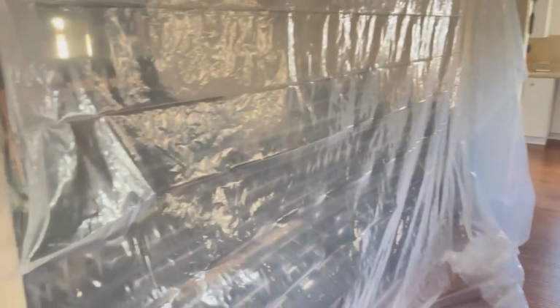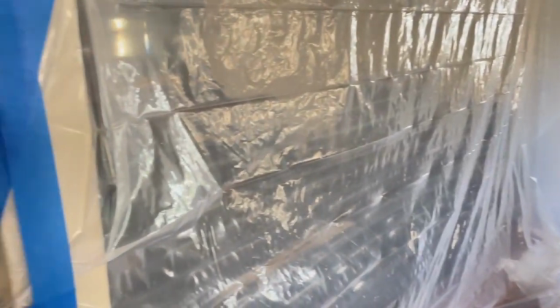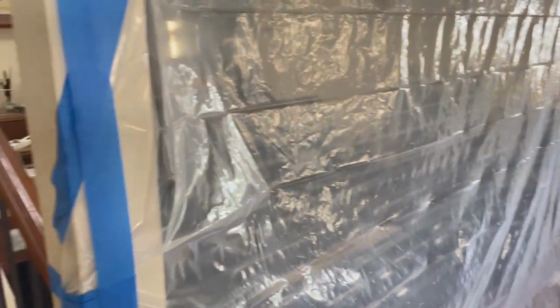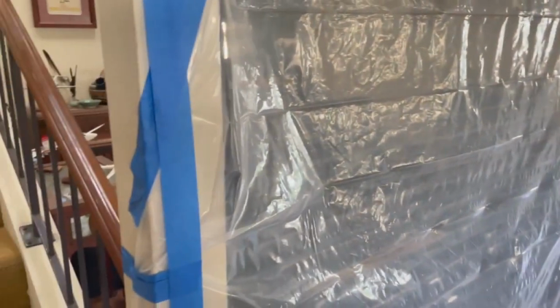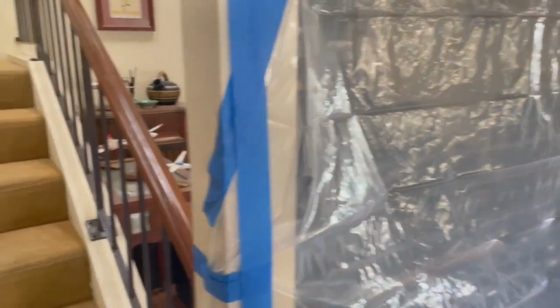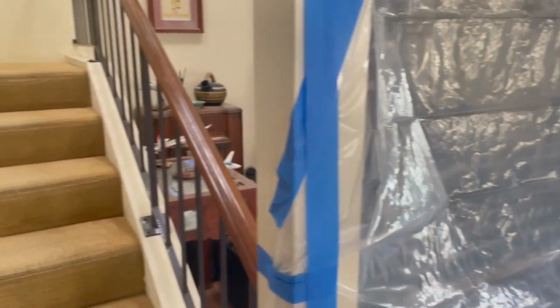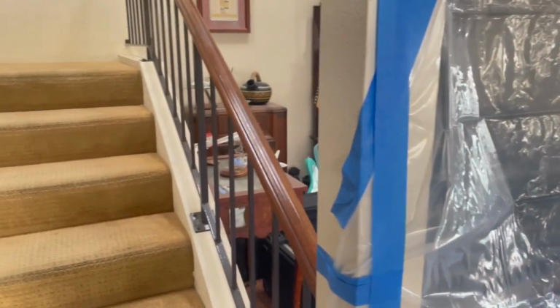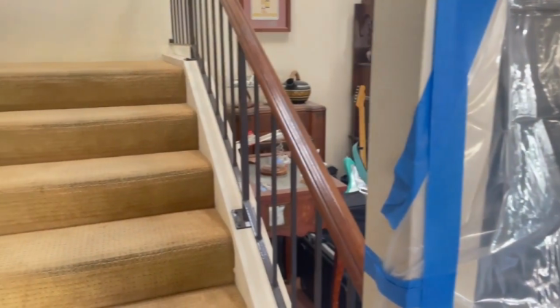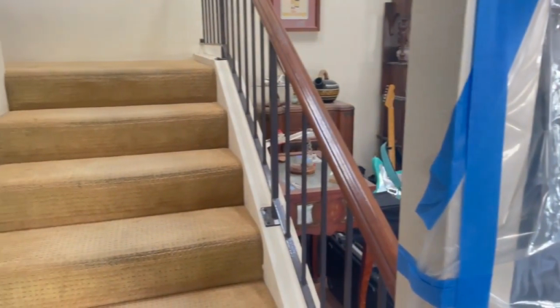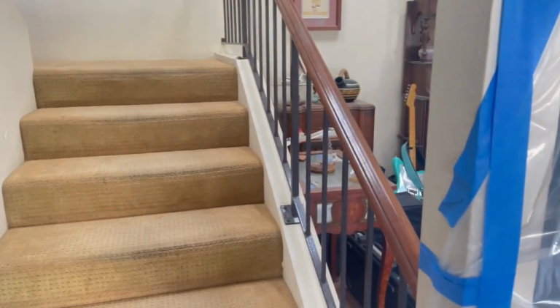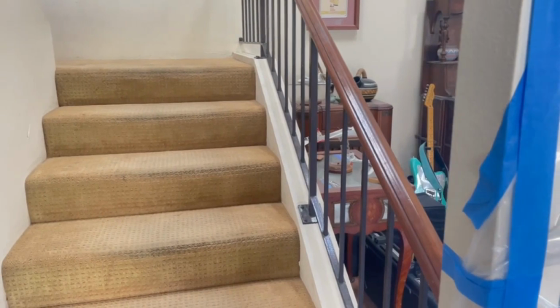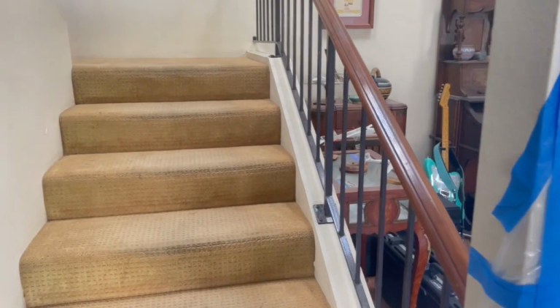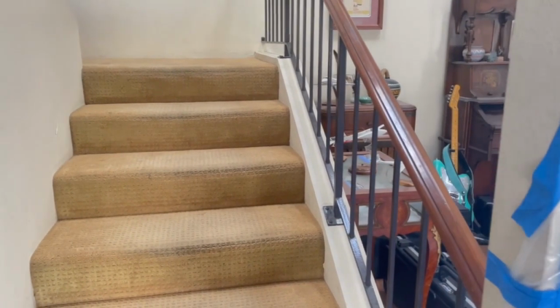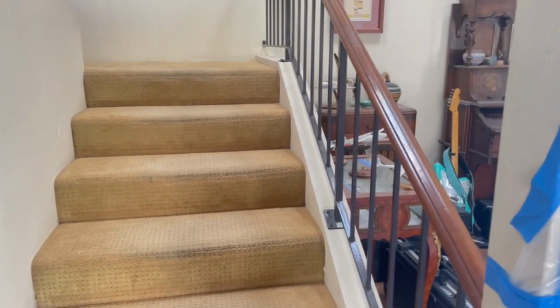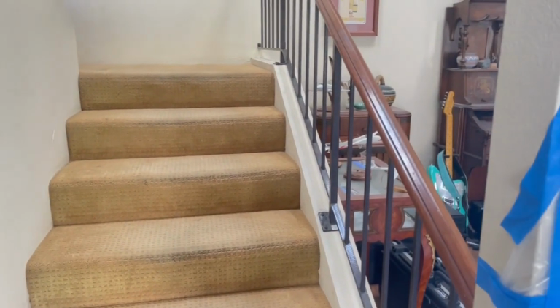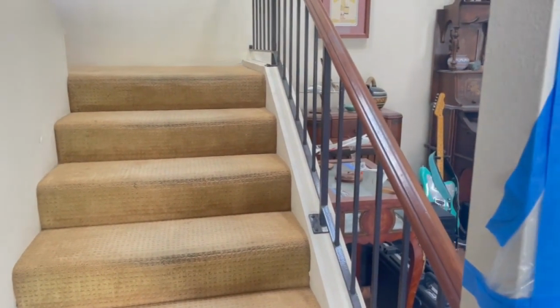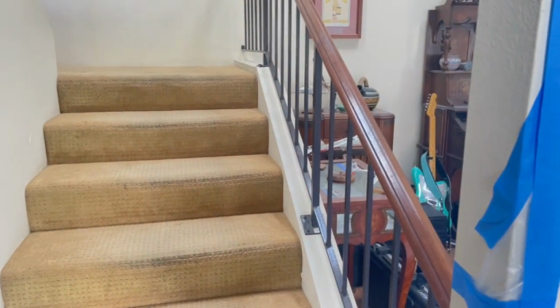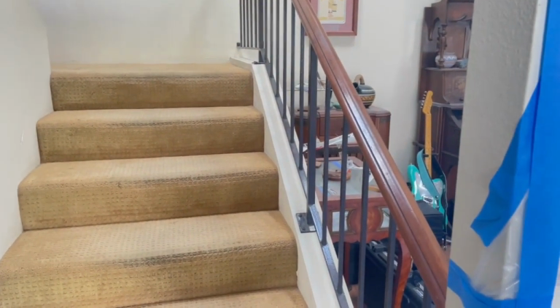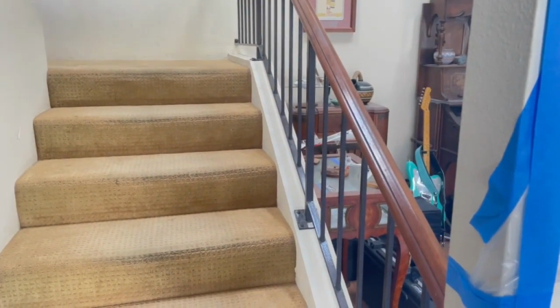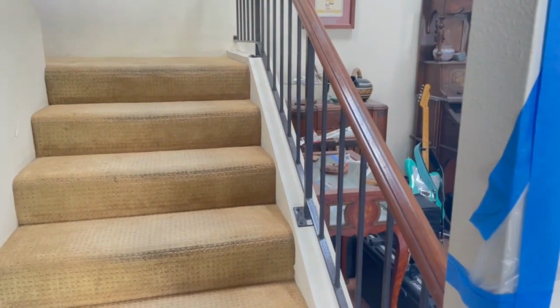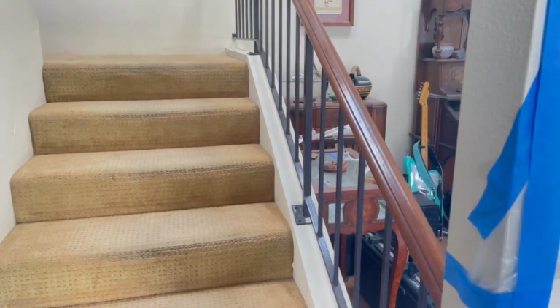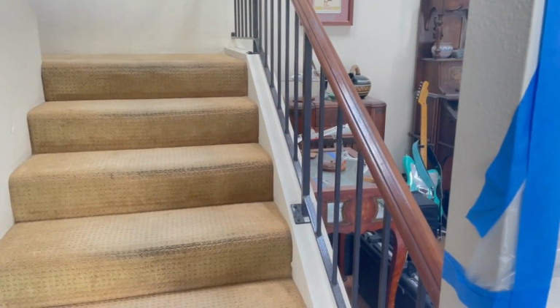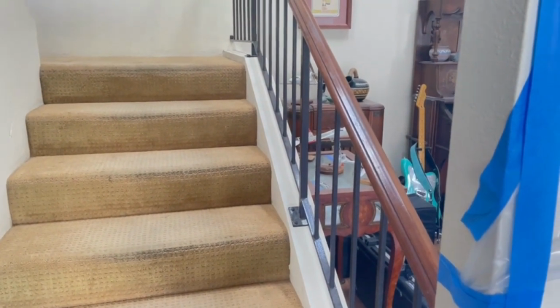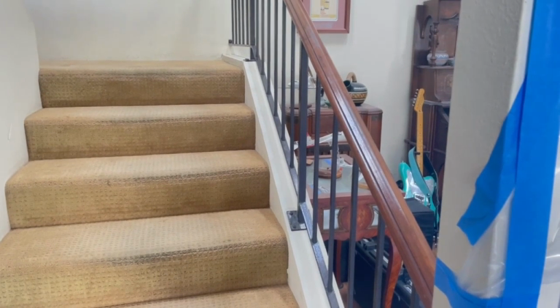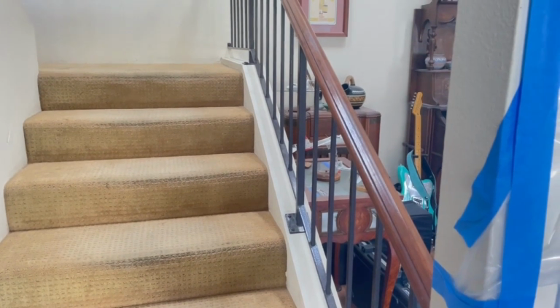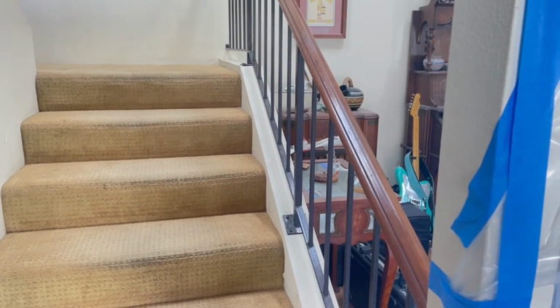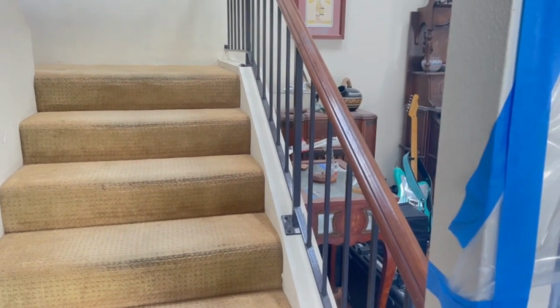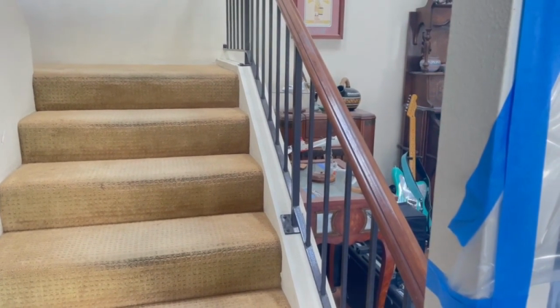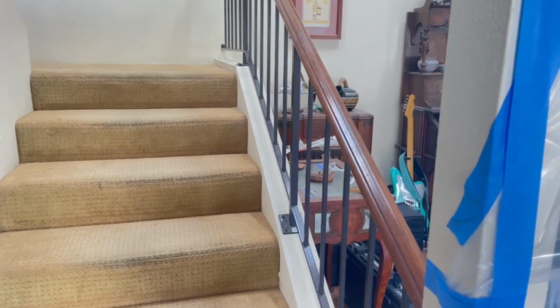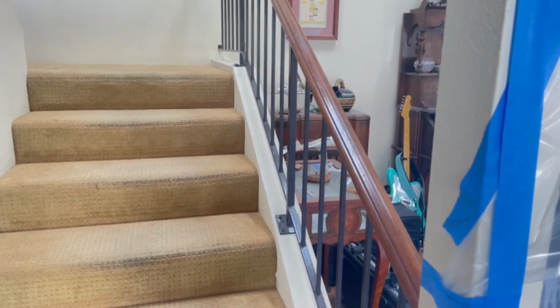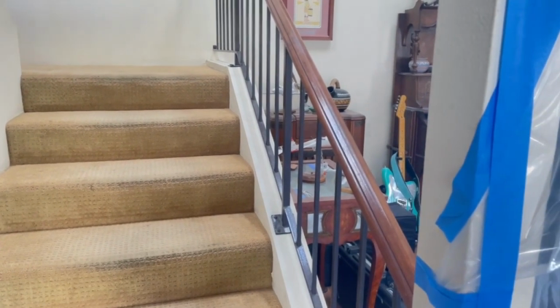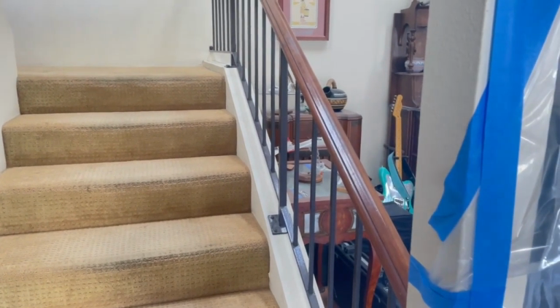I do have some surprises in the works, so stay tuned. We're going to work real hard on producing some more 120th scale hydro kits. We'll talk about that soon.